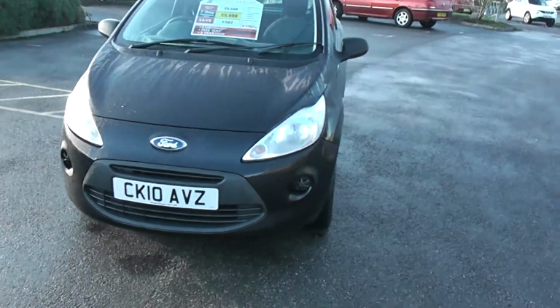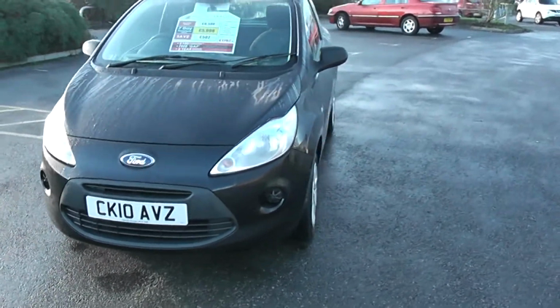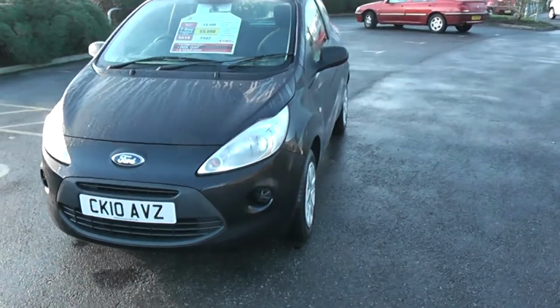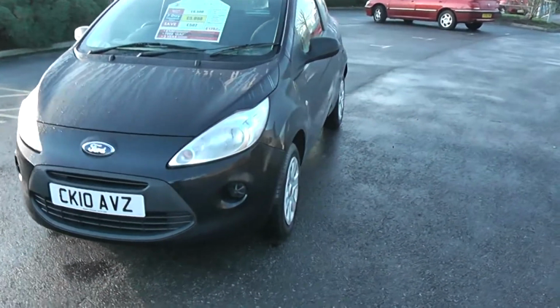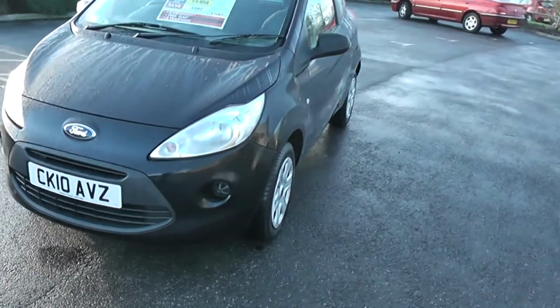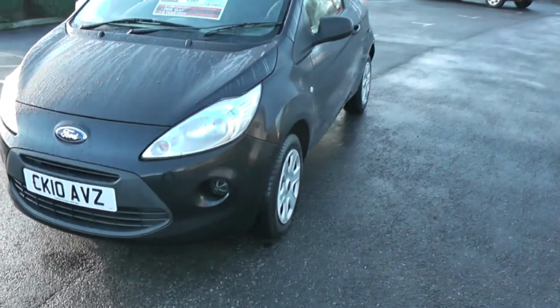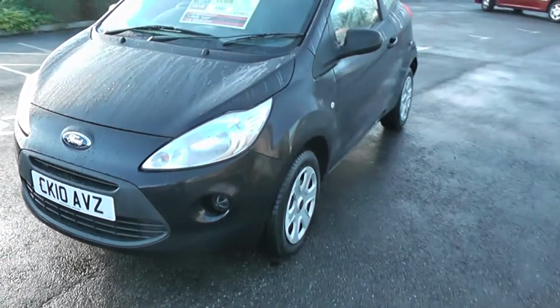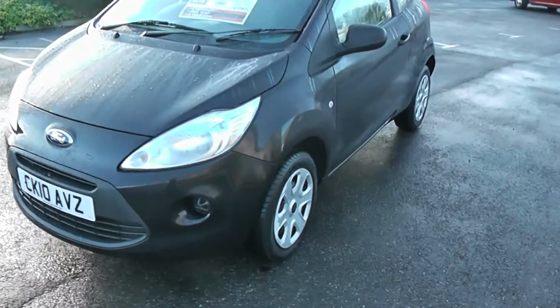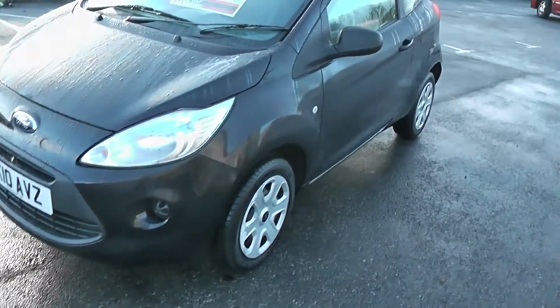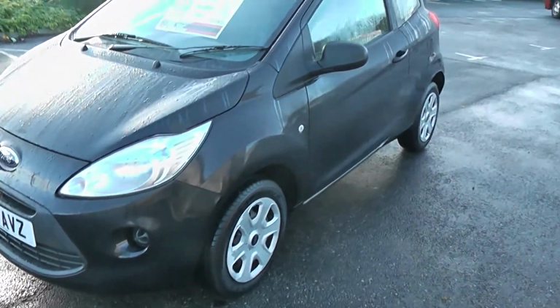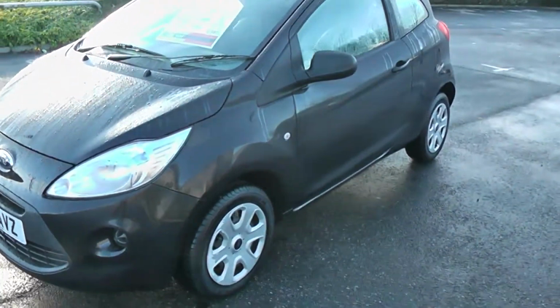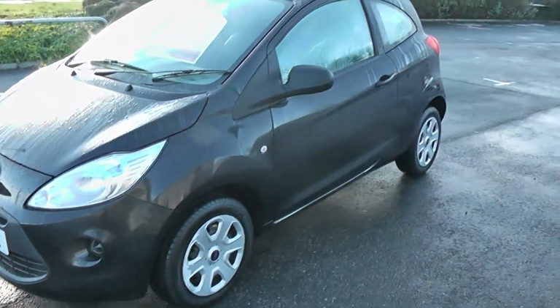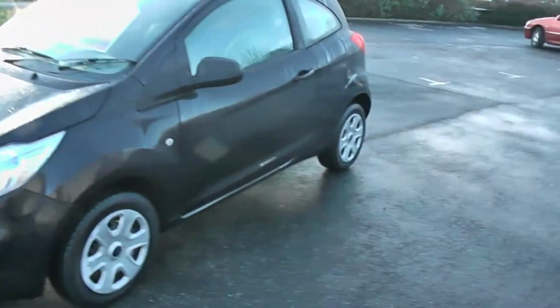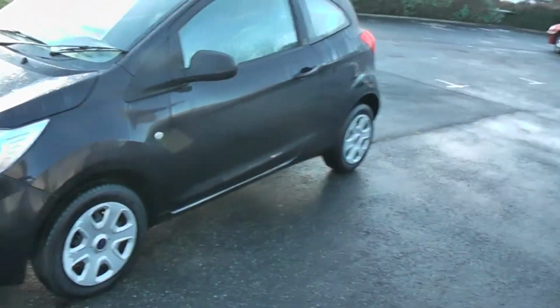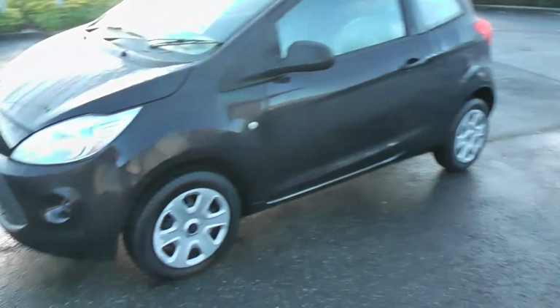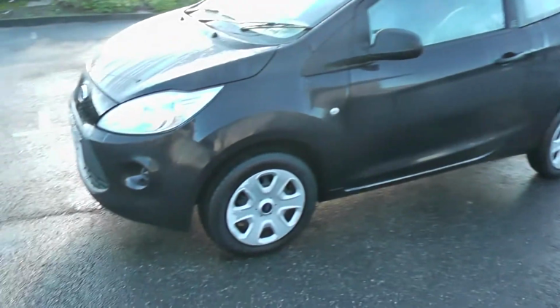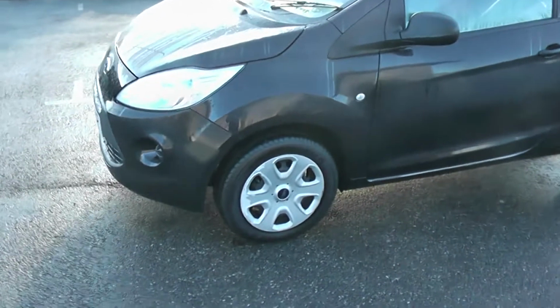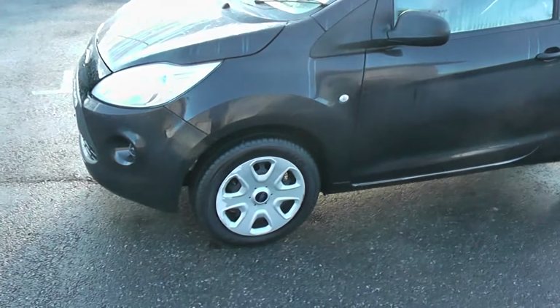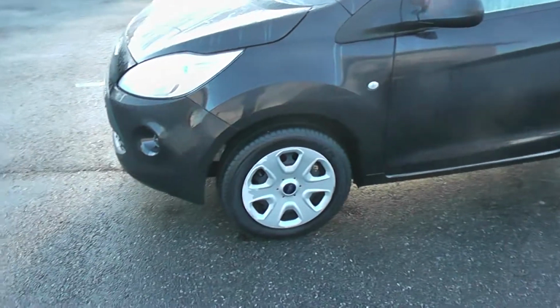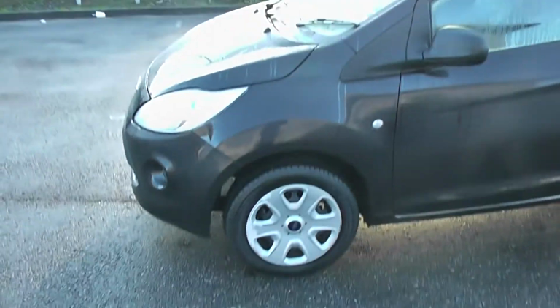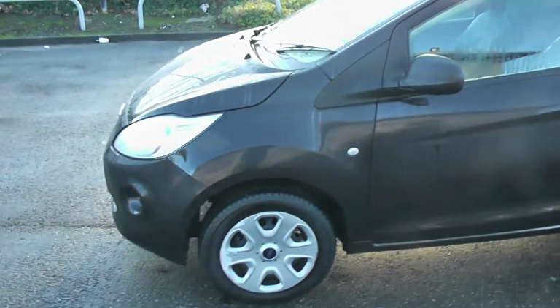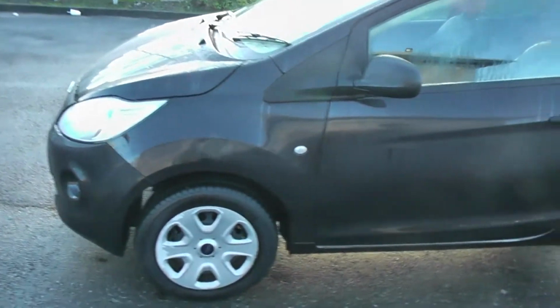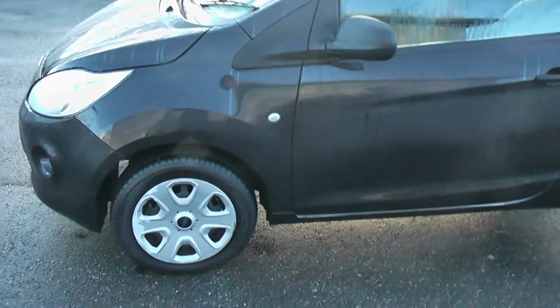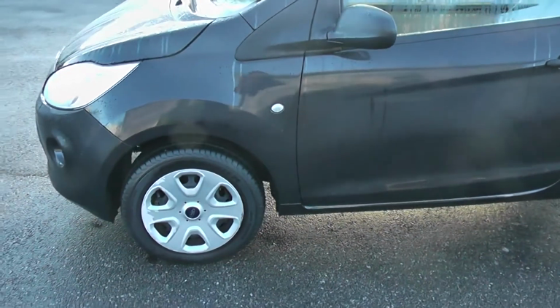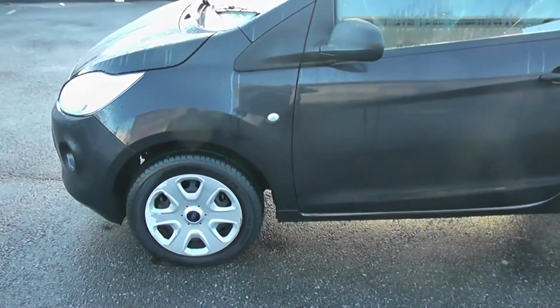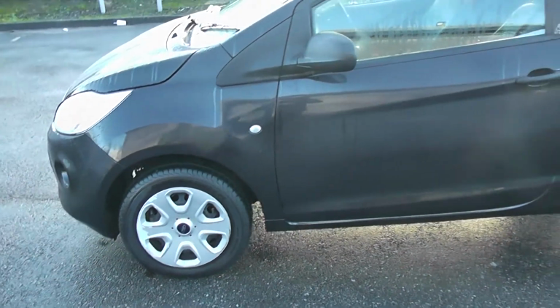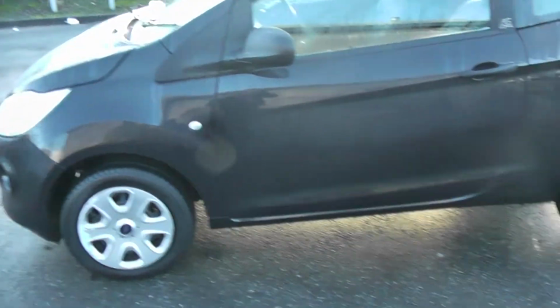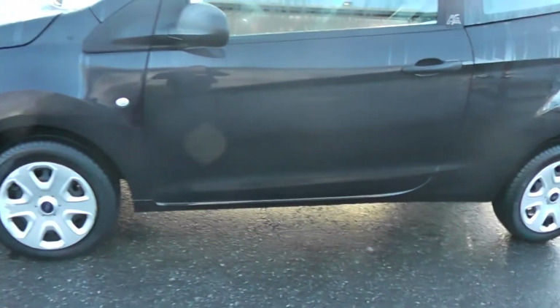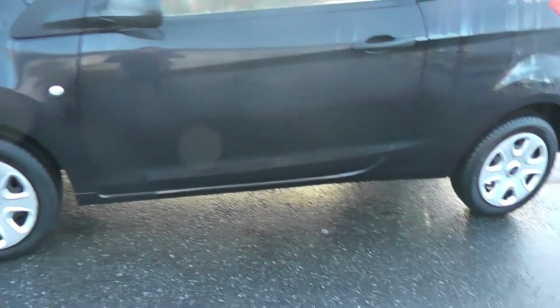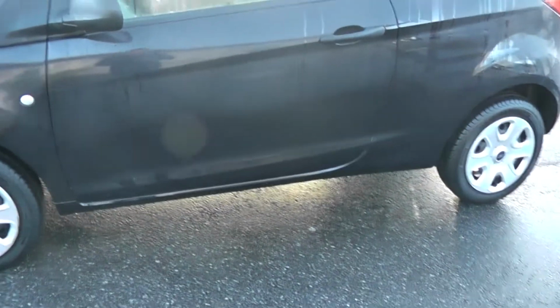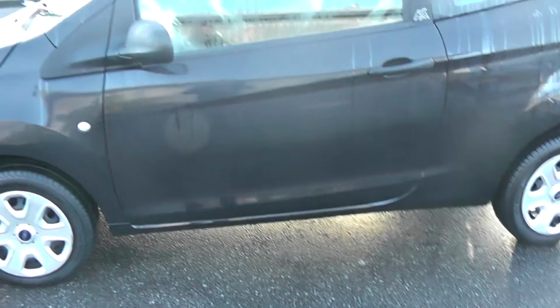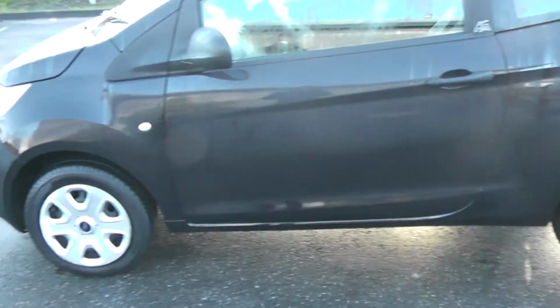Just walking round to the passenger side door now. As you can see, it has colour coded wind mirrors, 14 inch steel wheels, and is a 3 door.